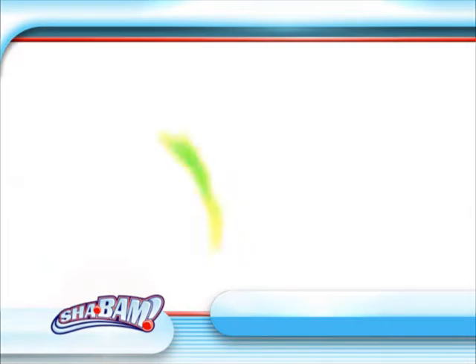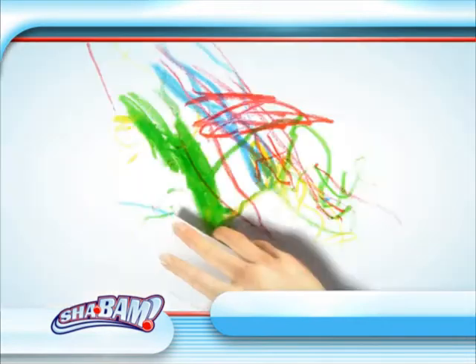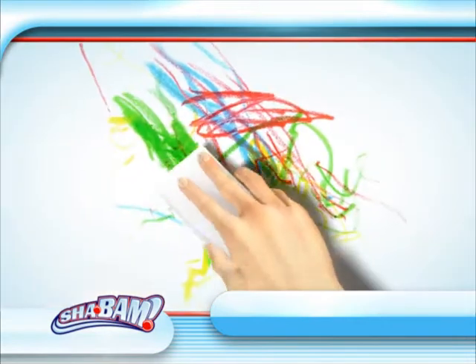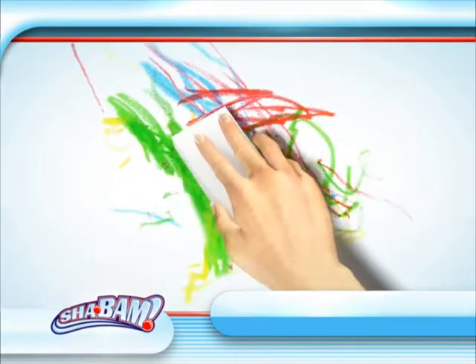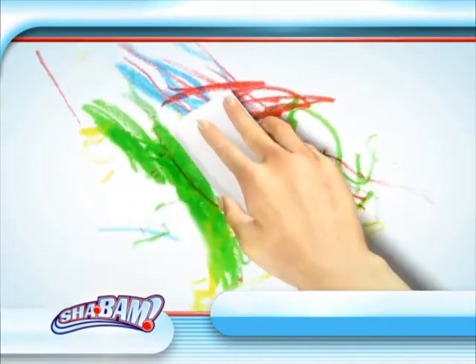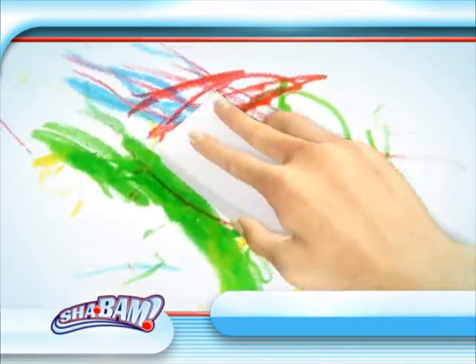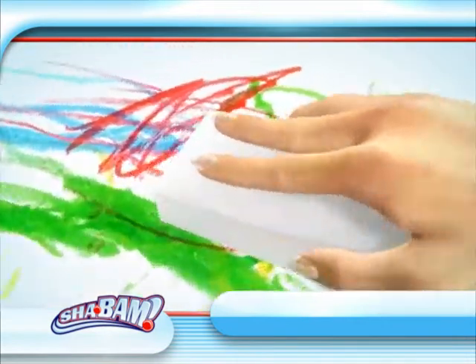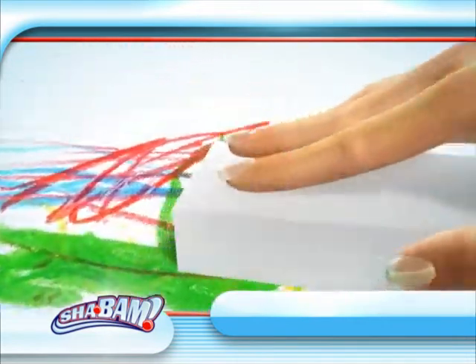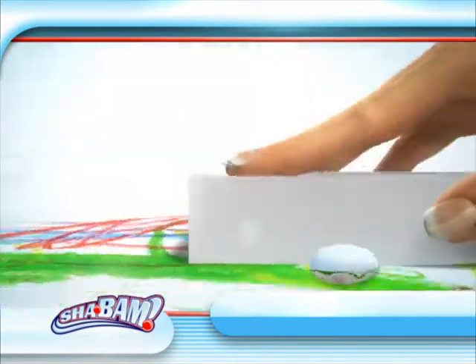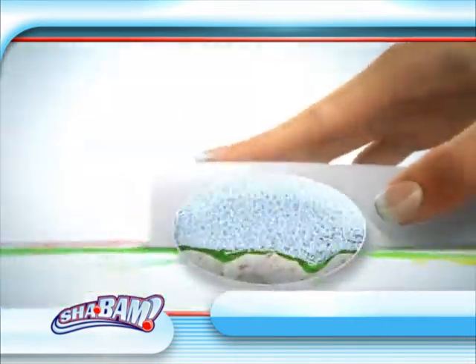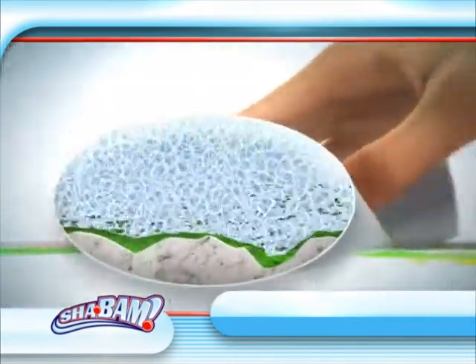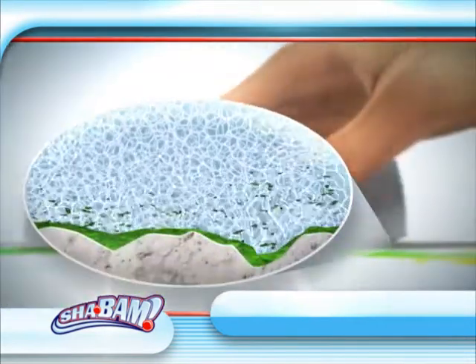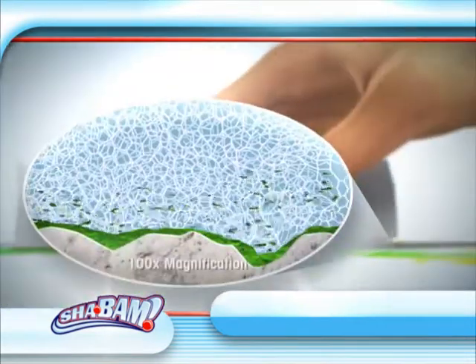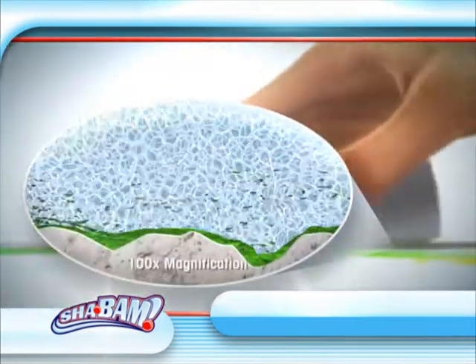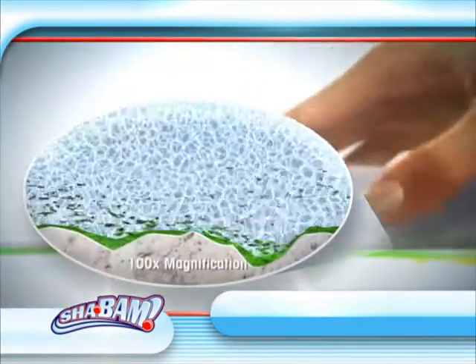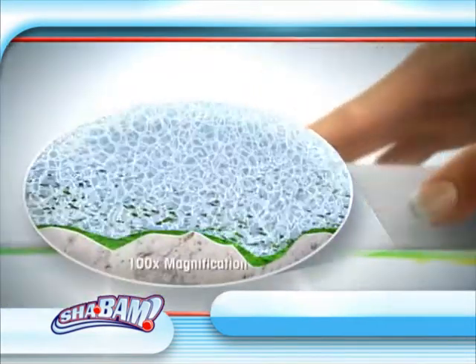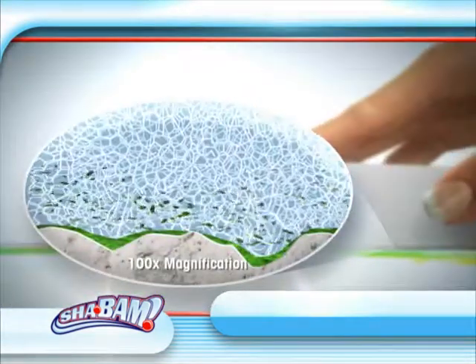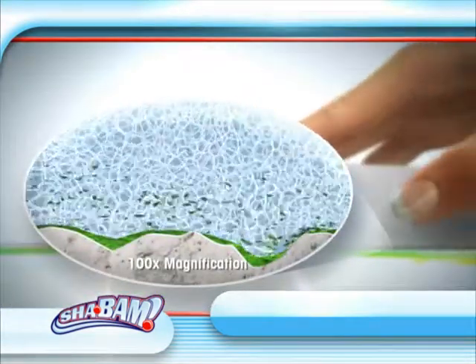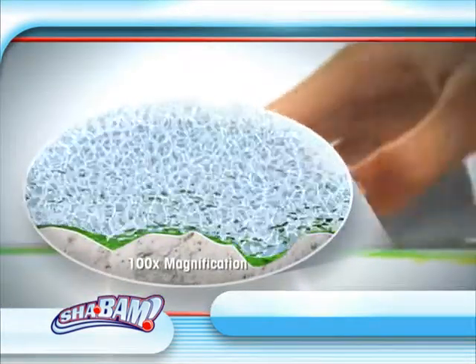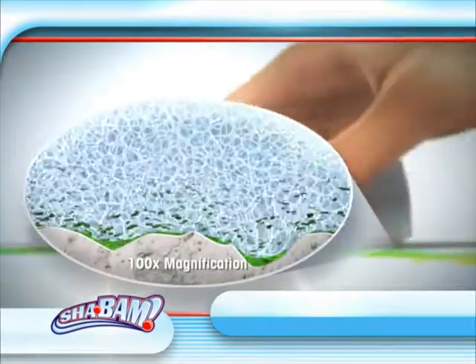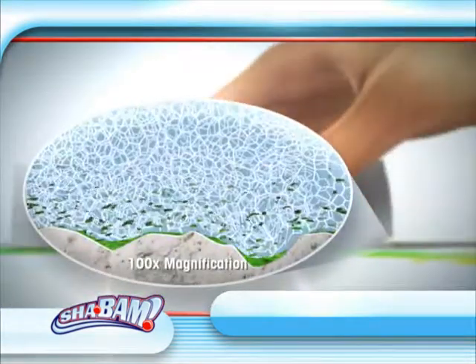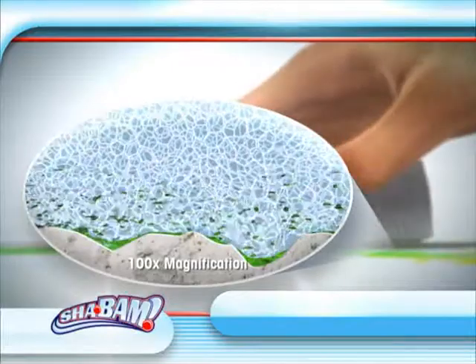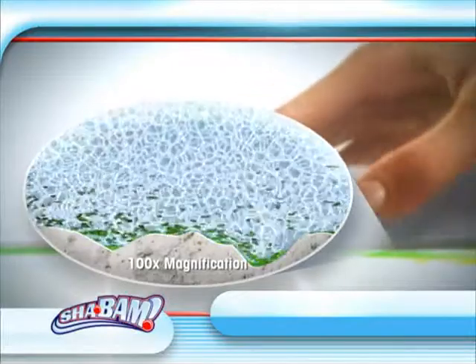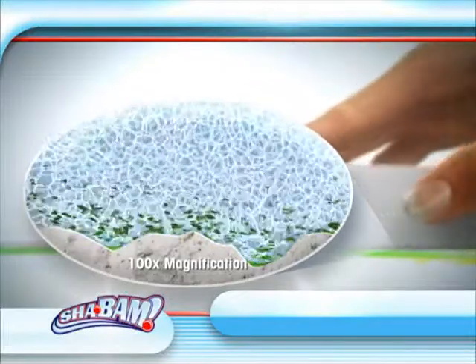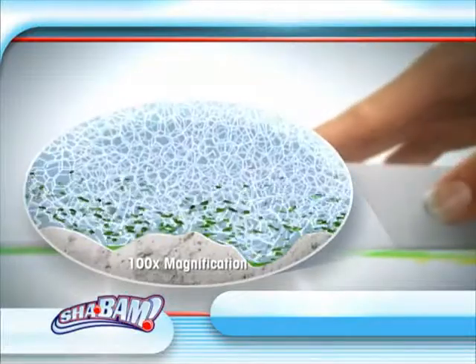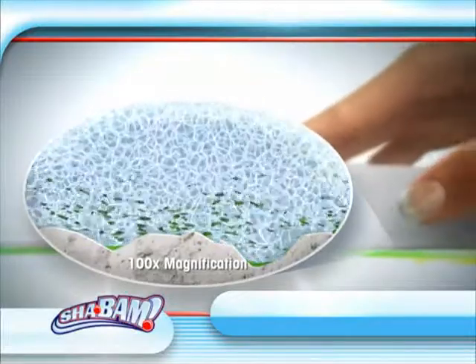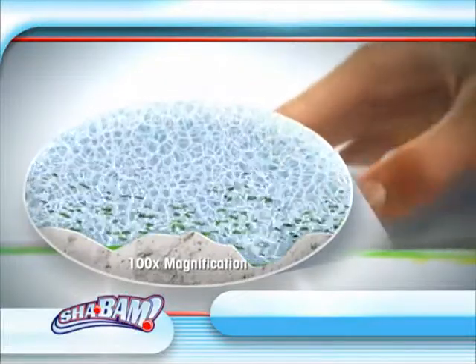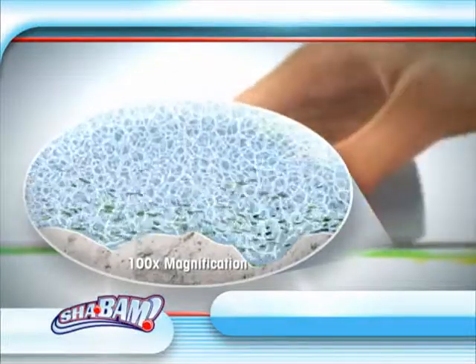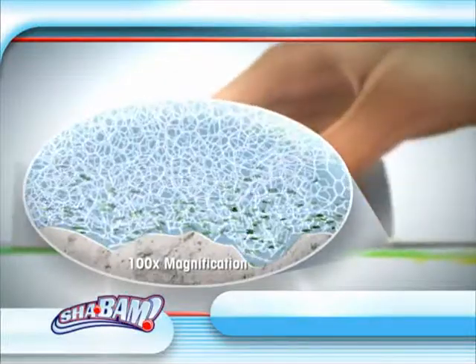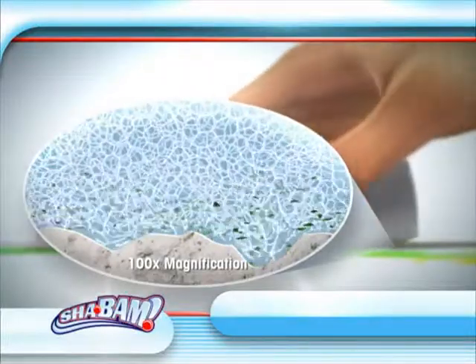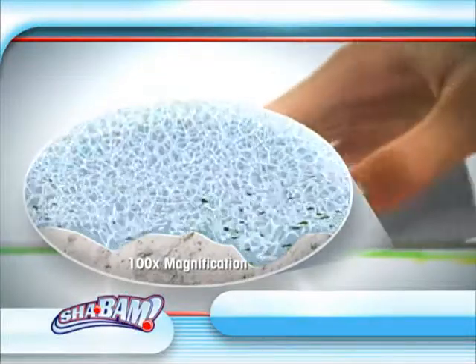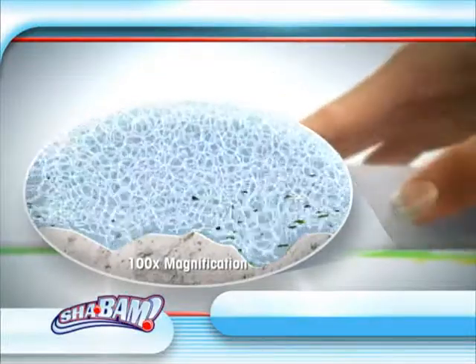The secret are the millions of tiny fingers that penetrate into small crevices and literally chip away at nasty stains with a simple wipe.